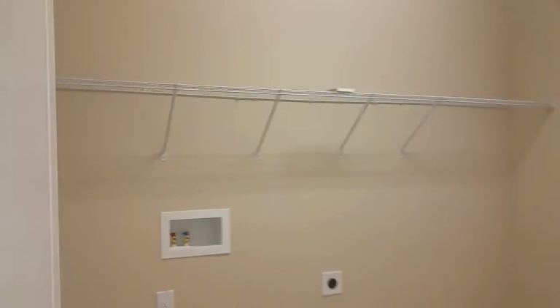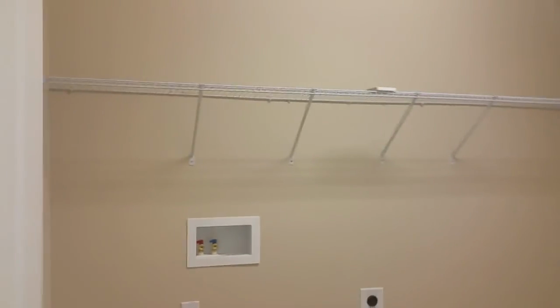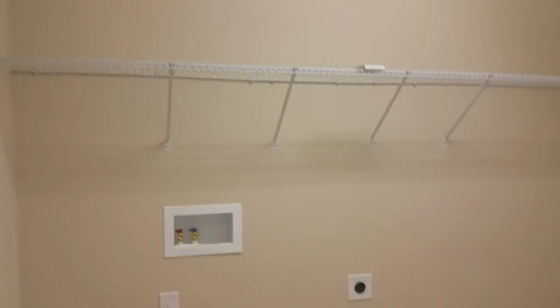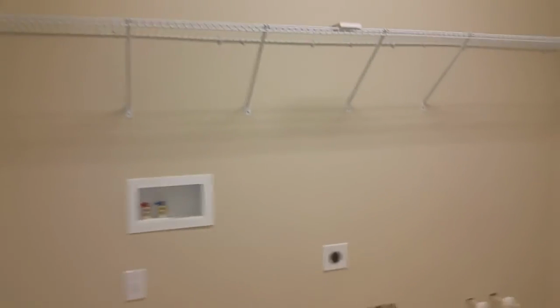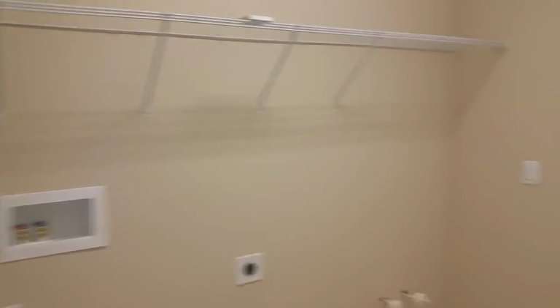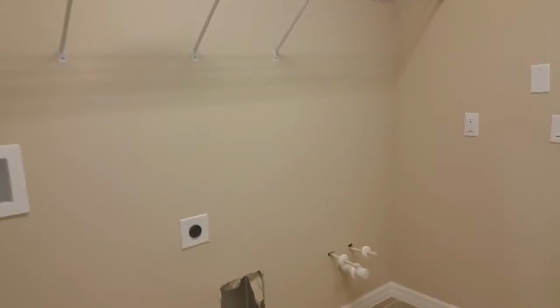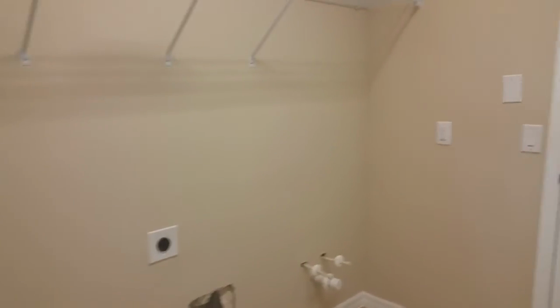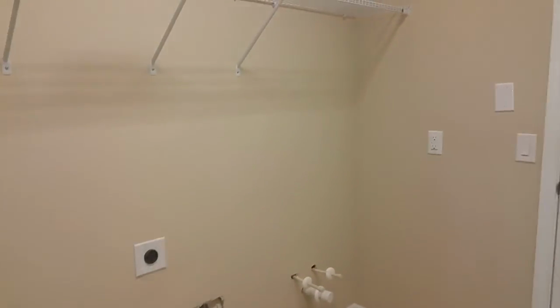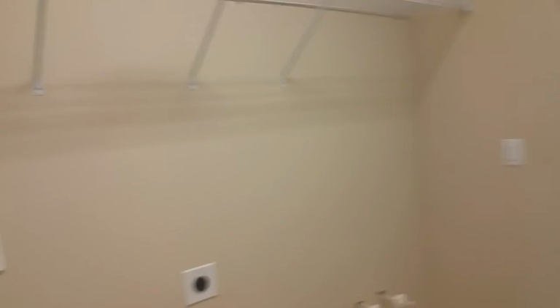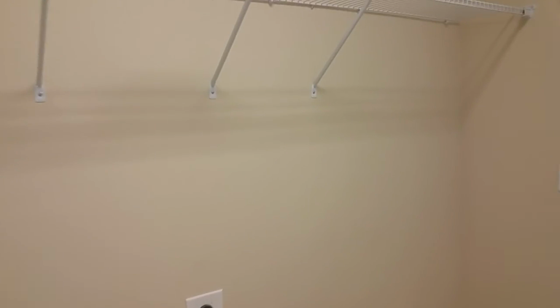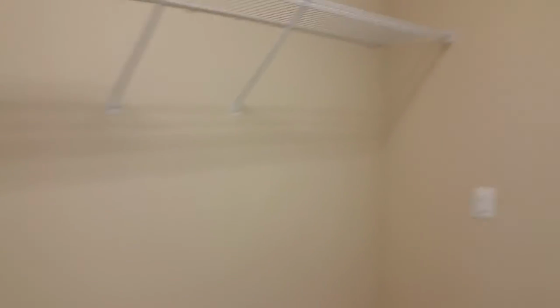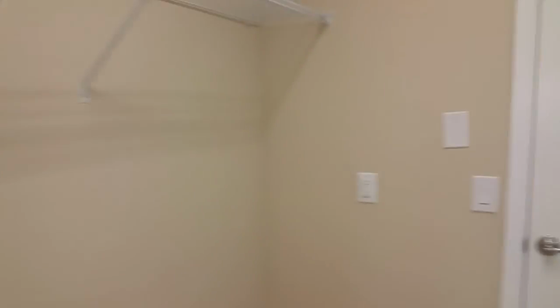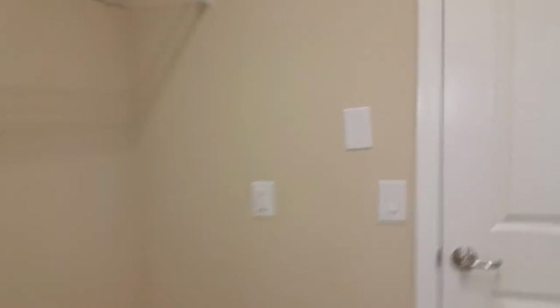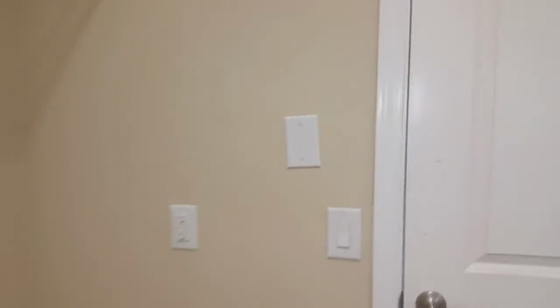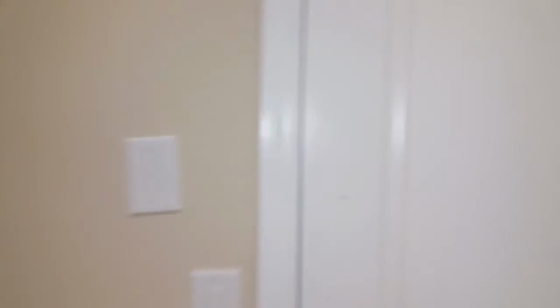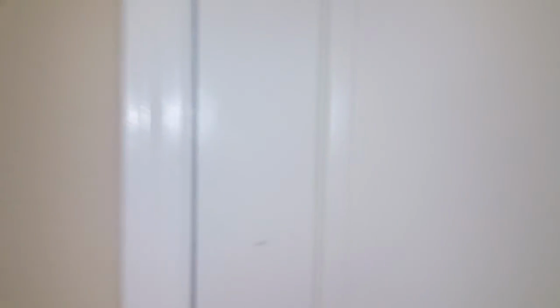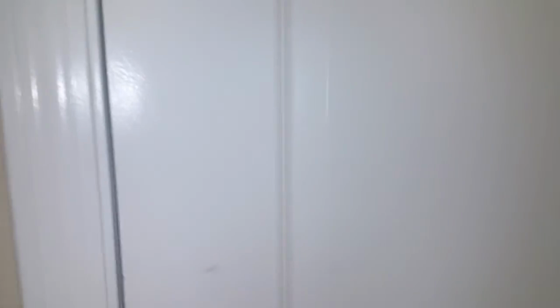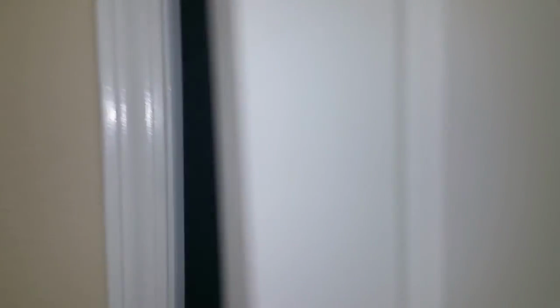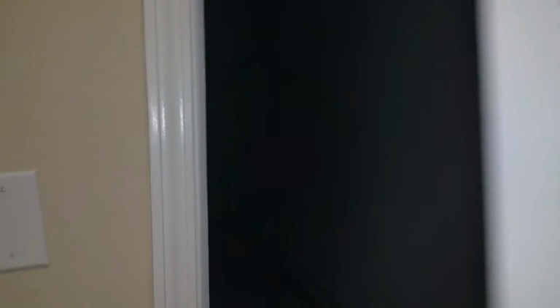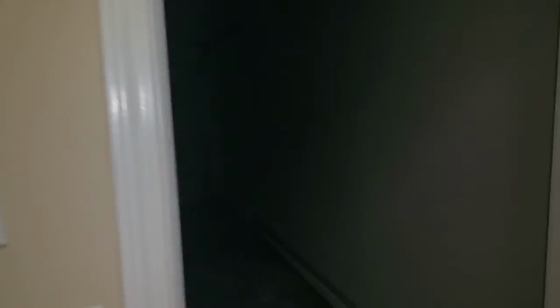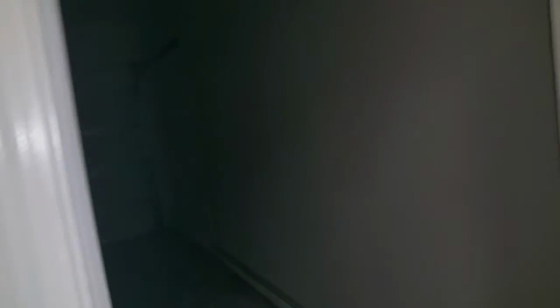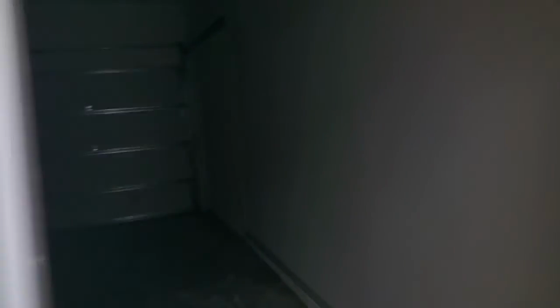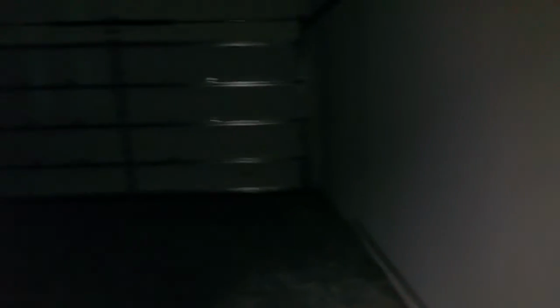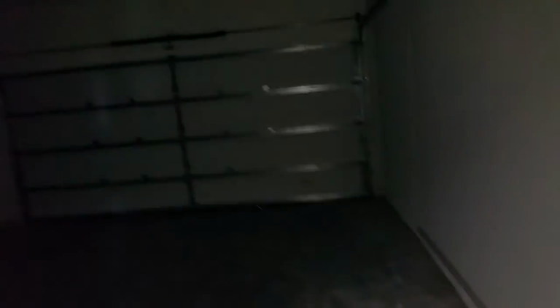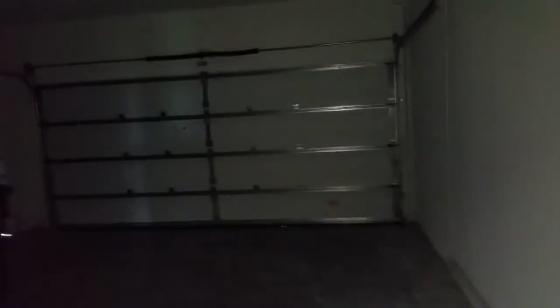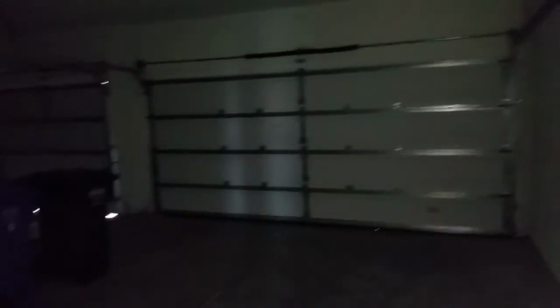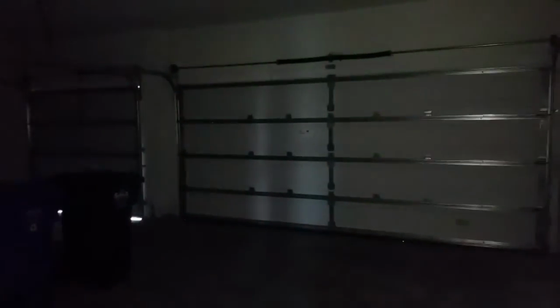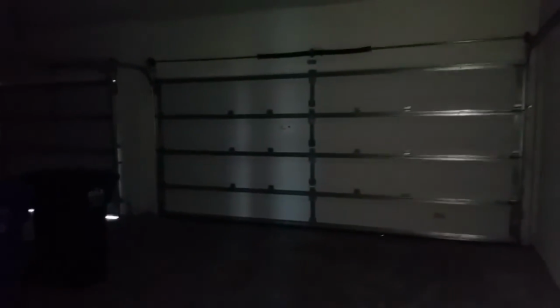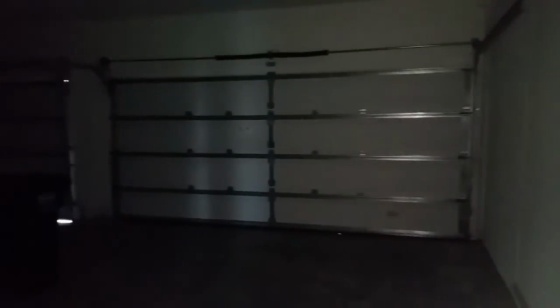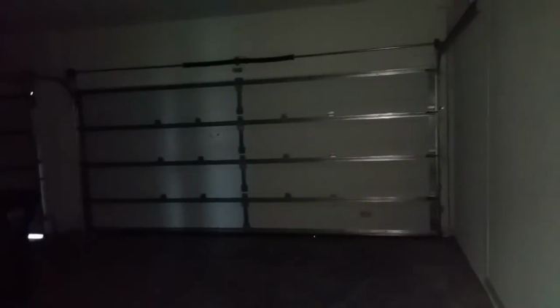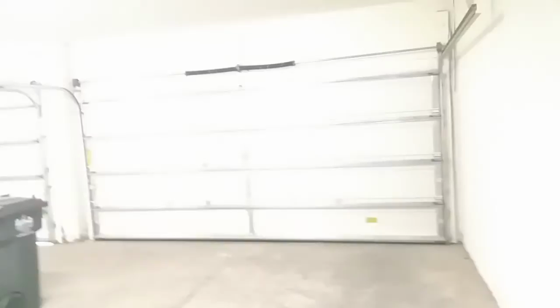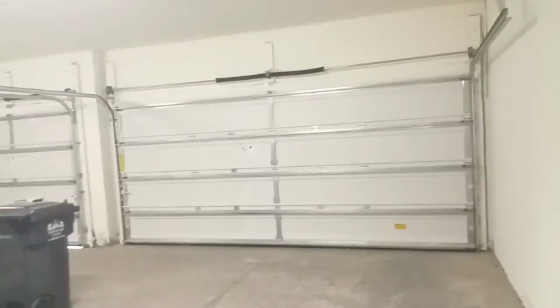I imagine the washer and dryer does come with it — it's just still in the stages of being built. Here's the garage. Turn the light on in here. Three-car garage.